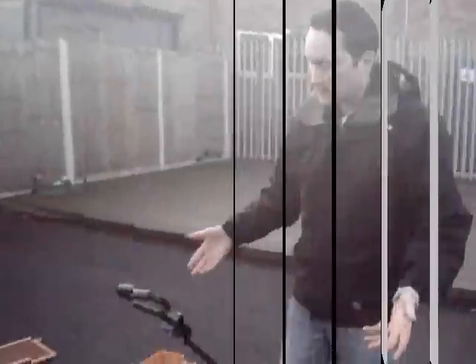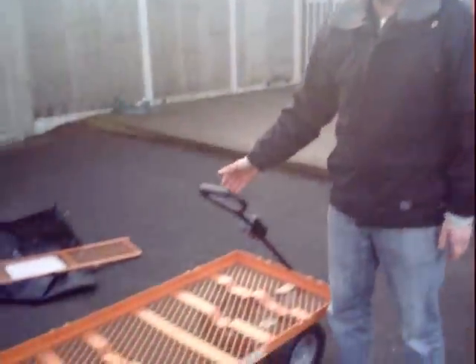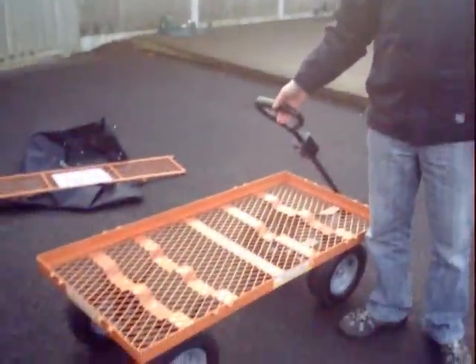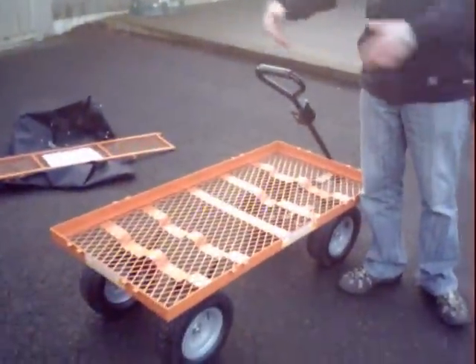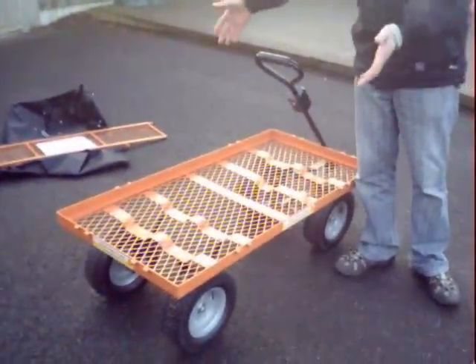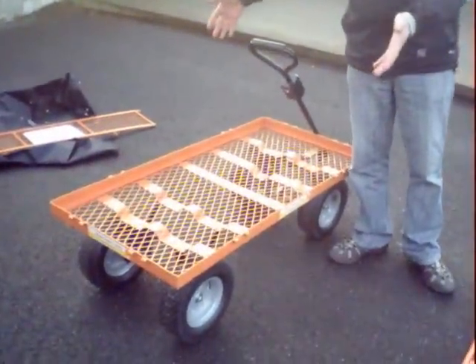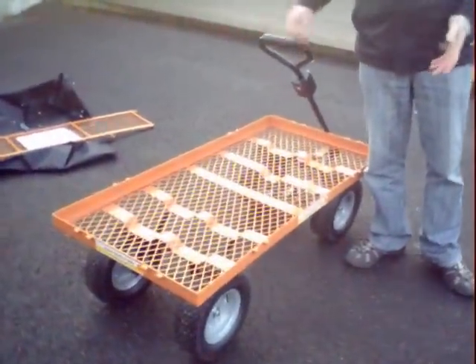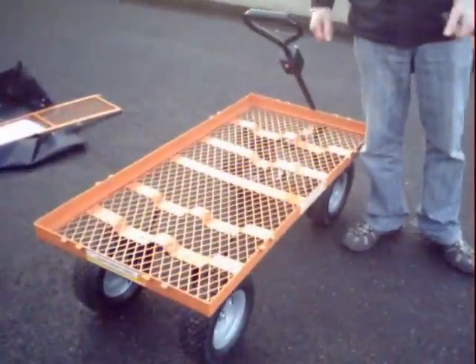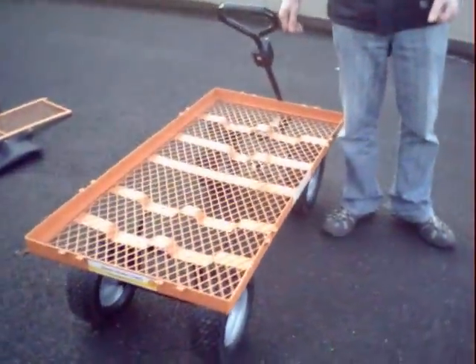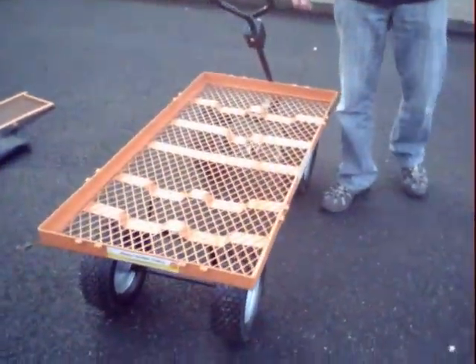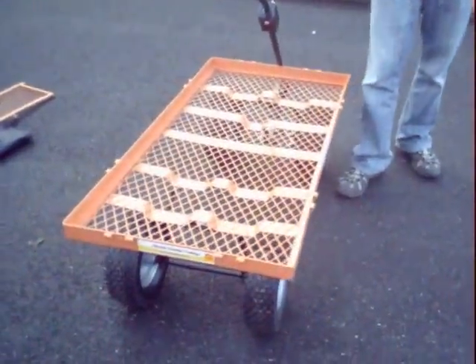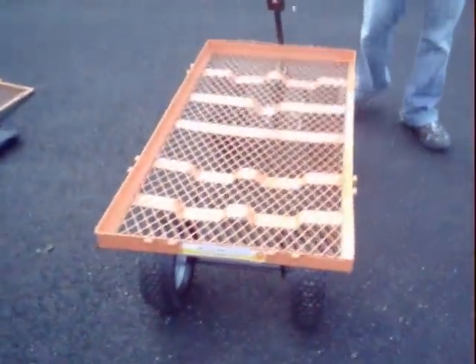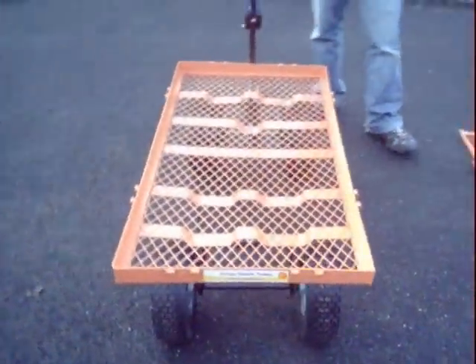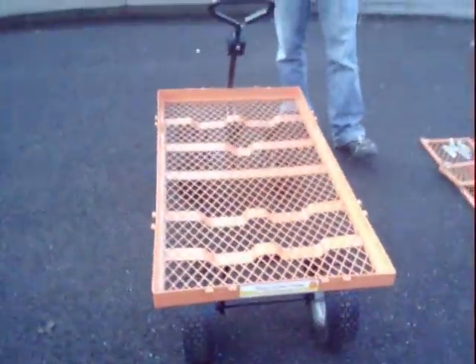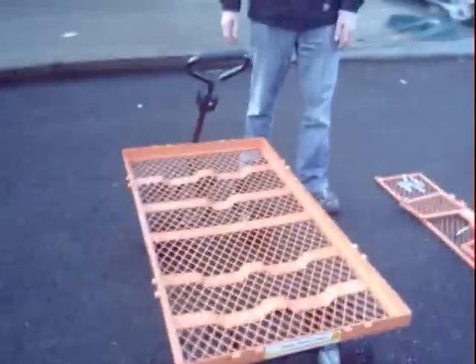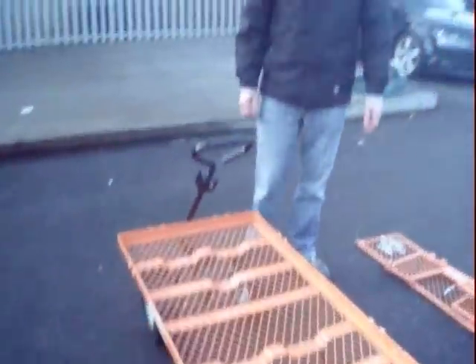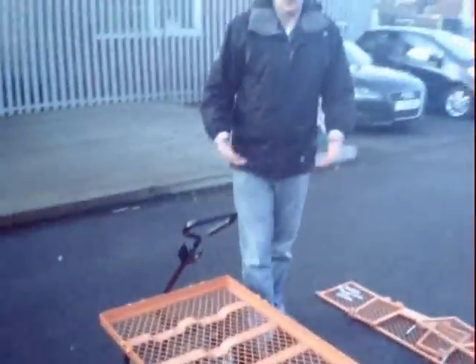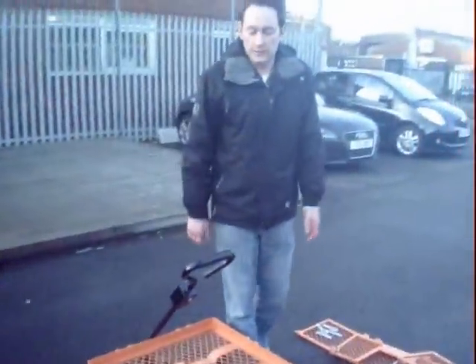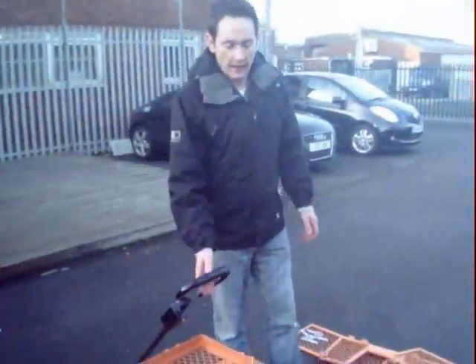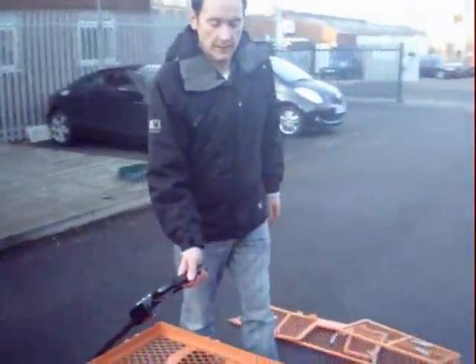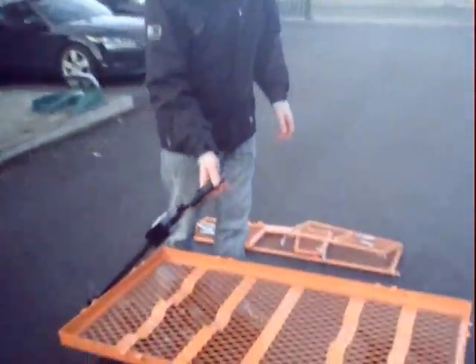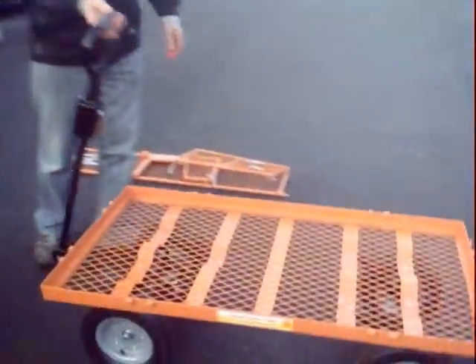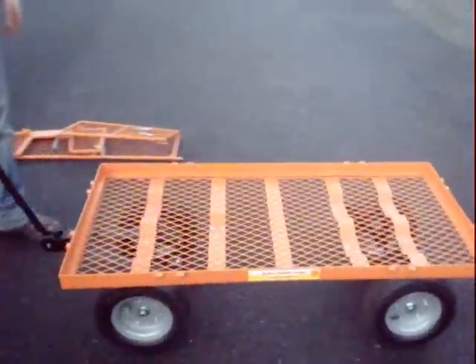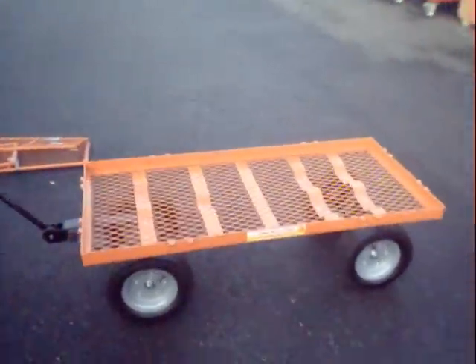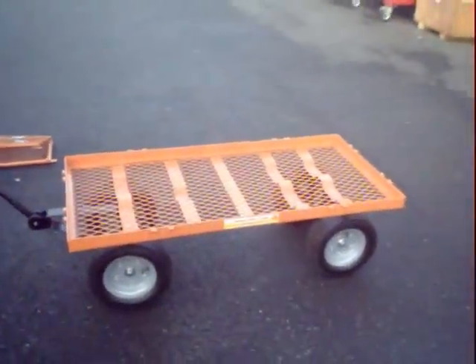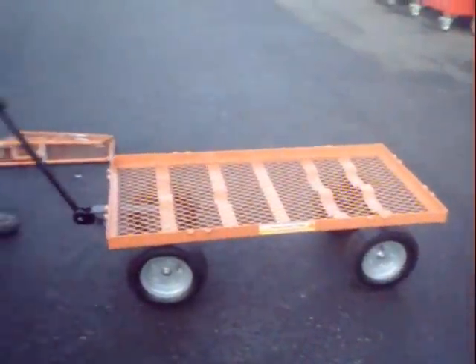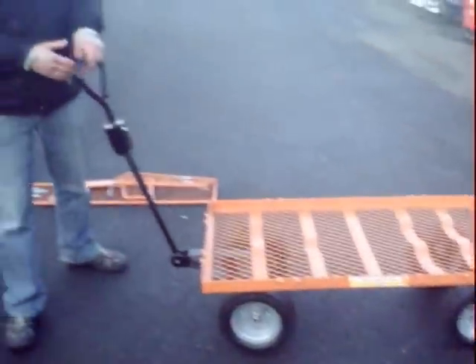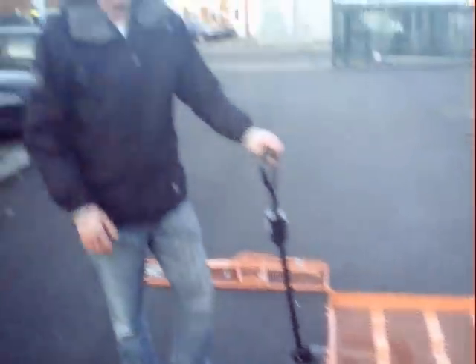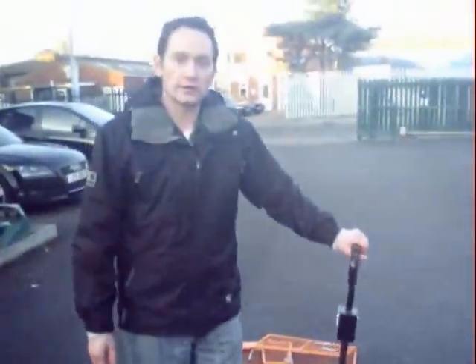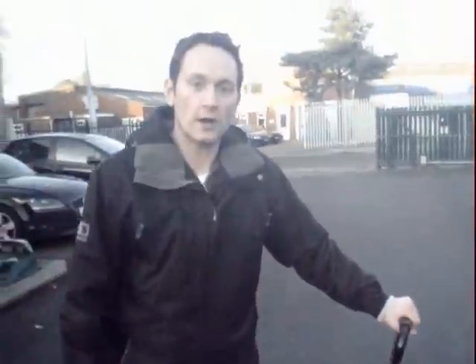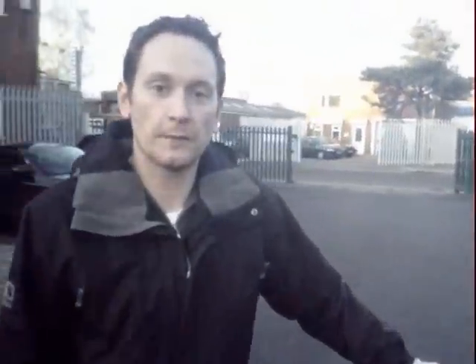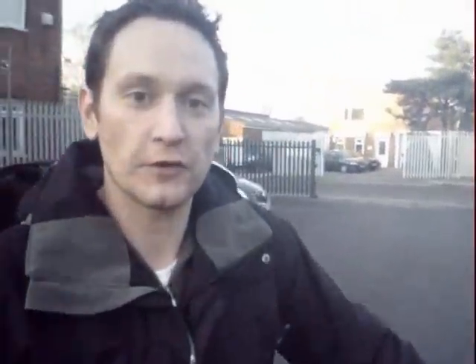It becomes even more versatile with the ability to put large oversized objects on there — anything from mortar, bags, logs — and can easily be pushed or towed around. So there we go, it's the large Sherpa Garden Trolley, available now.